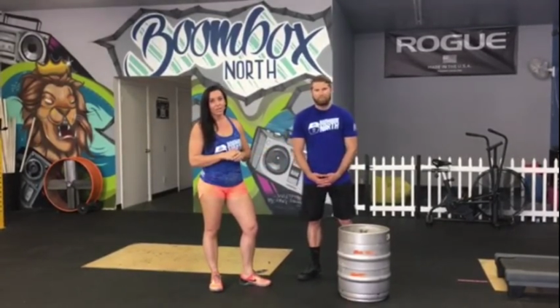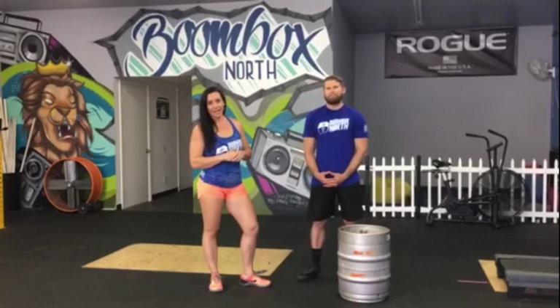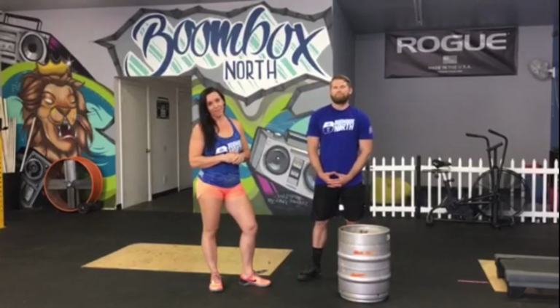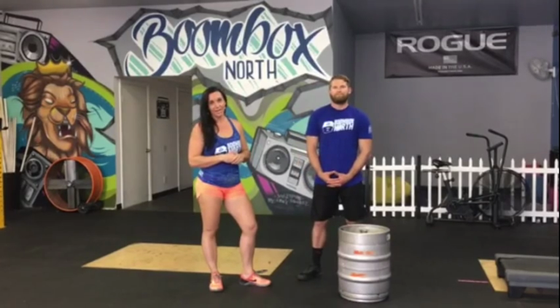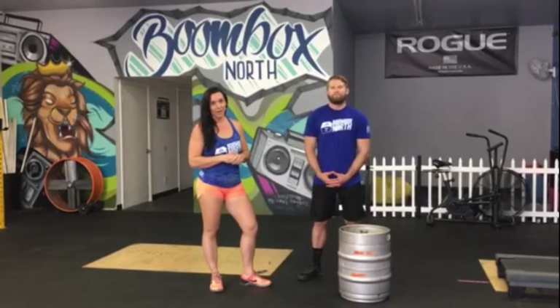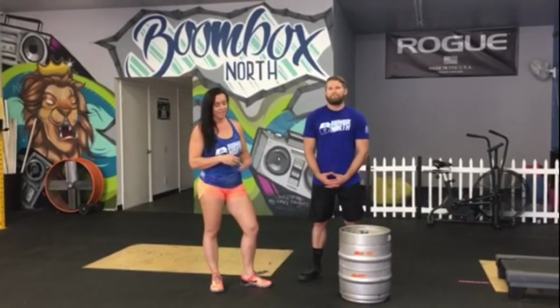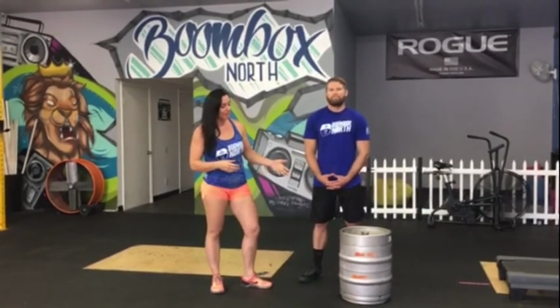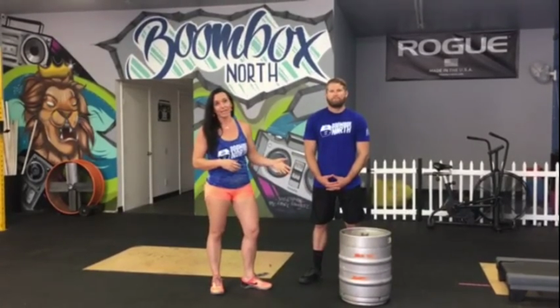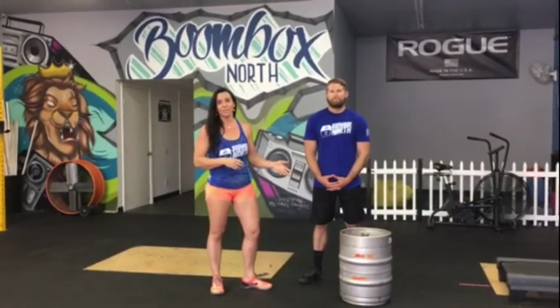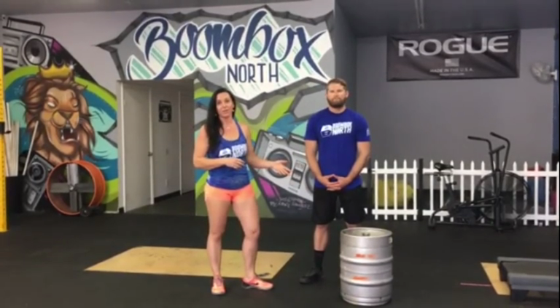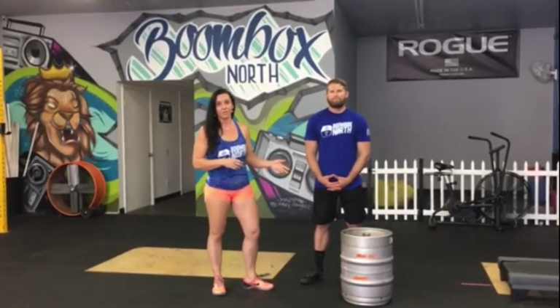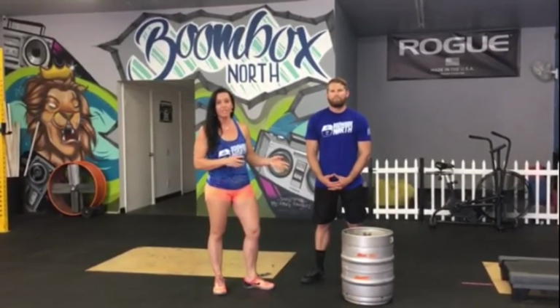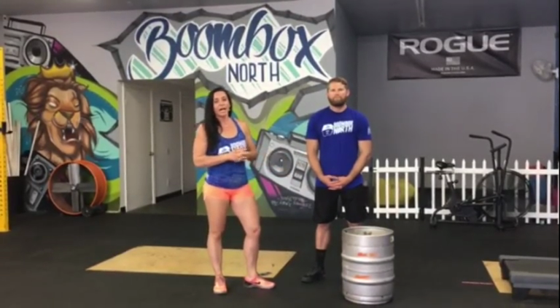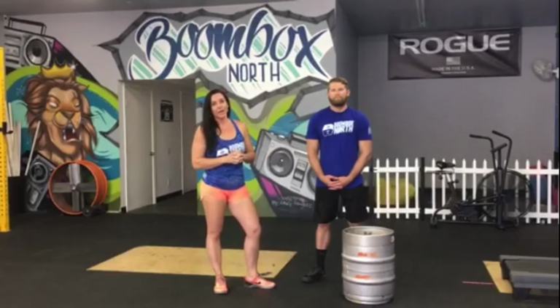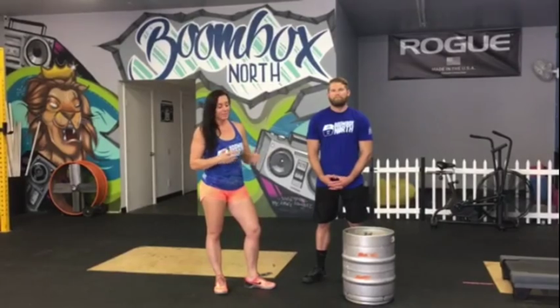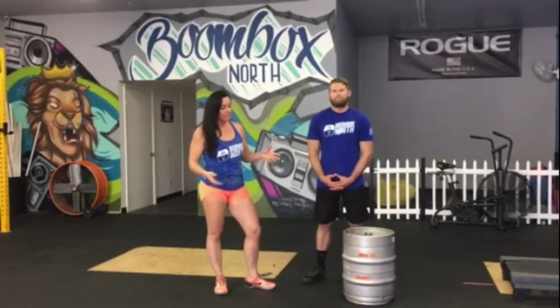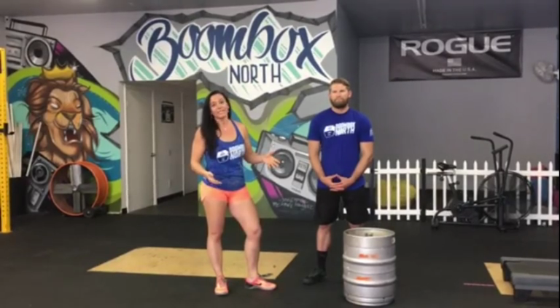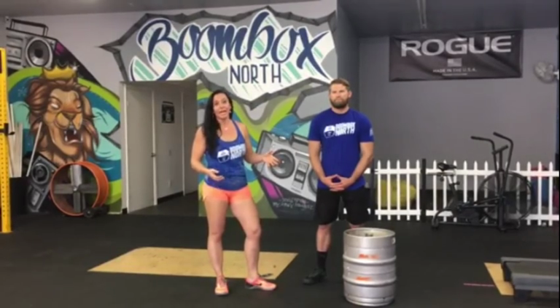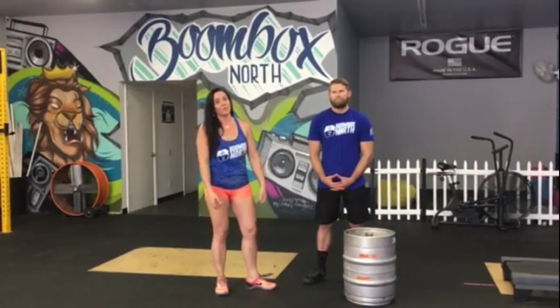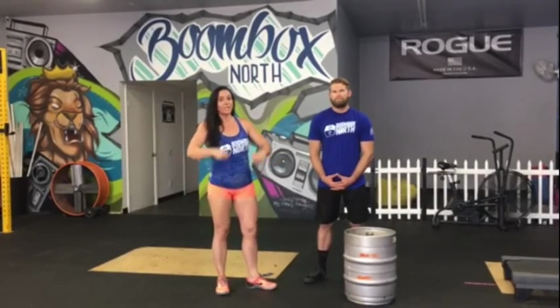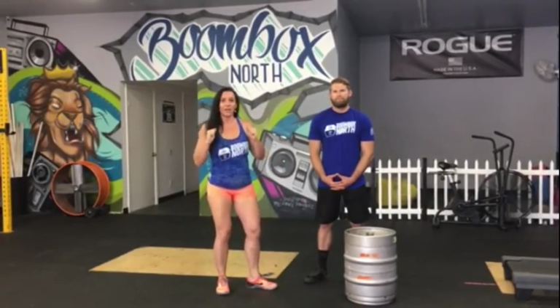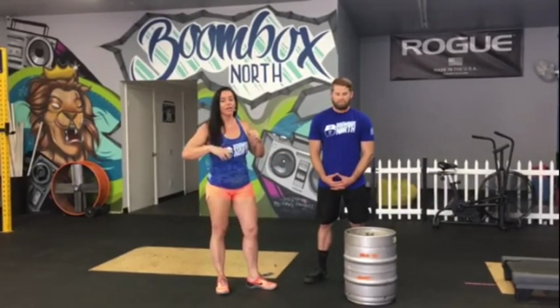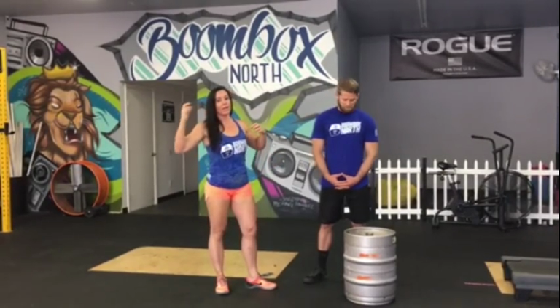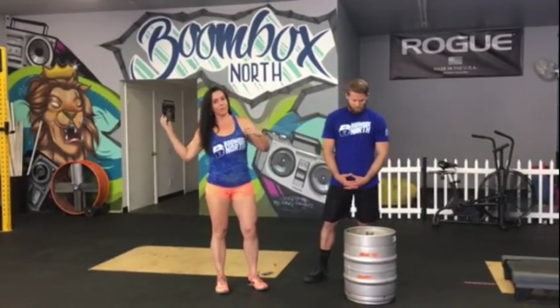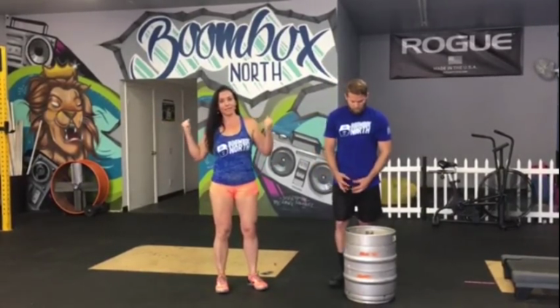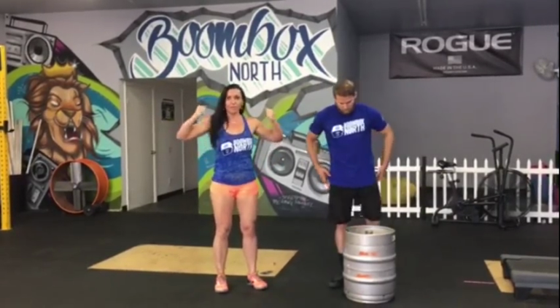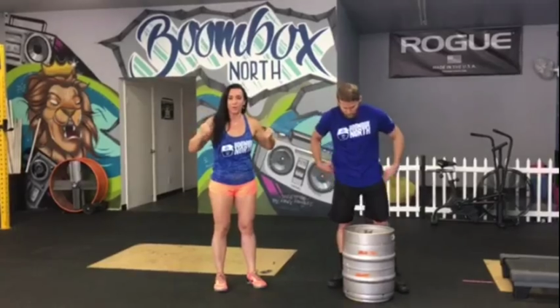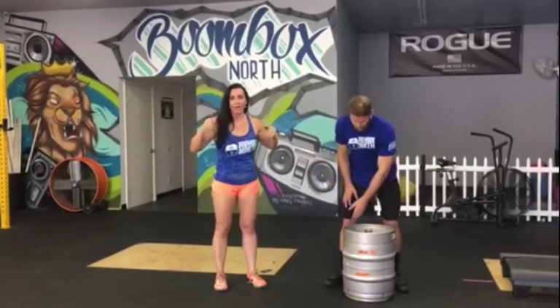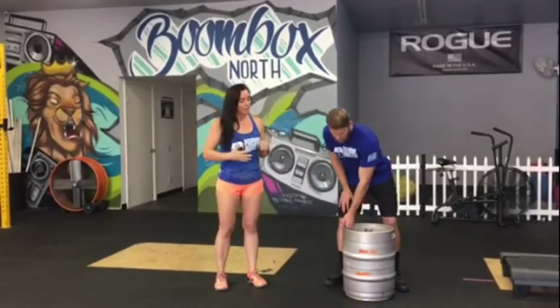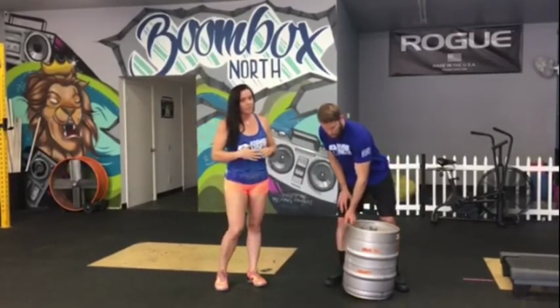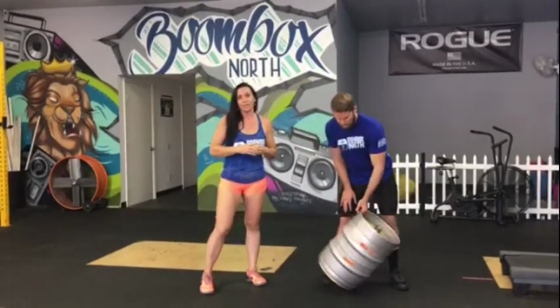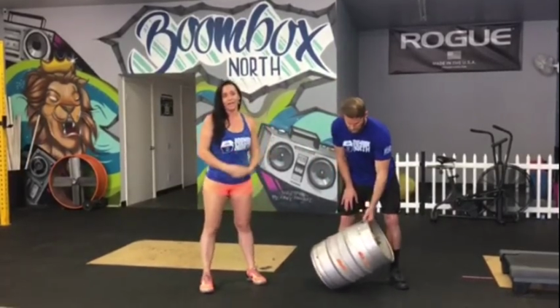Your keg may vary in size and in weight depending on your division. There may be several ways of getting this keg up — you may be cleaning your keg, or your keg may be racked and put on your back. We're going to demonstrate the clean today.